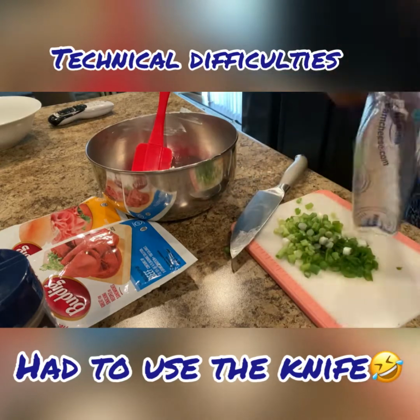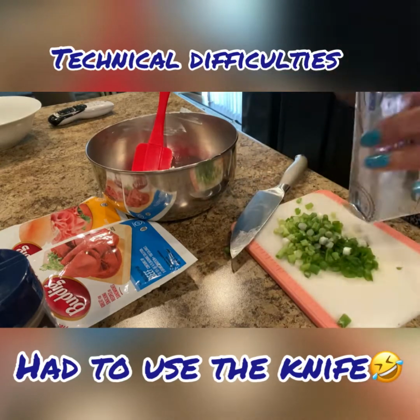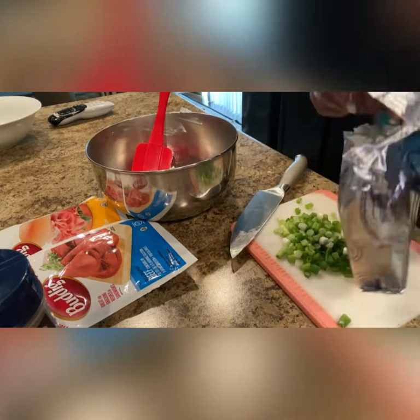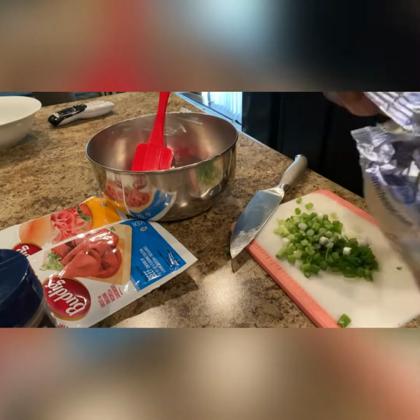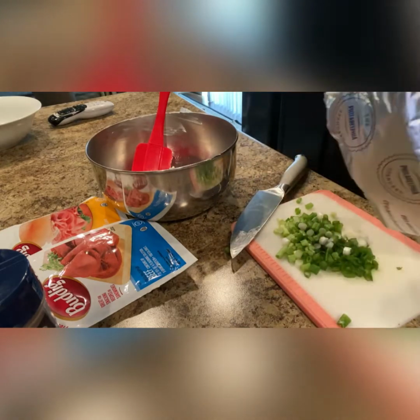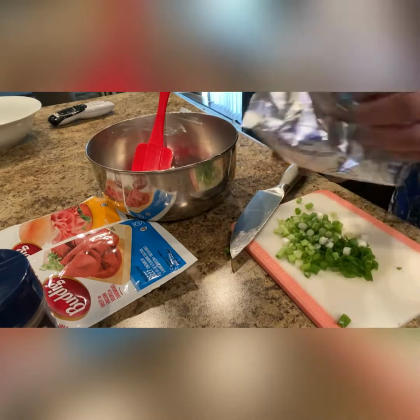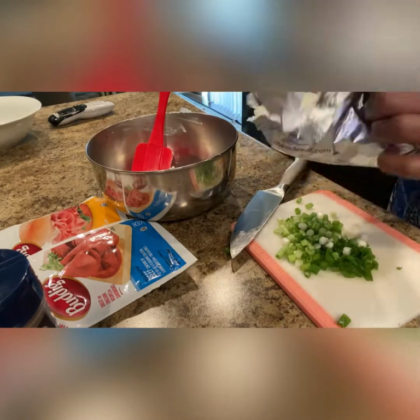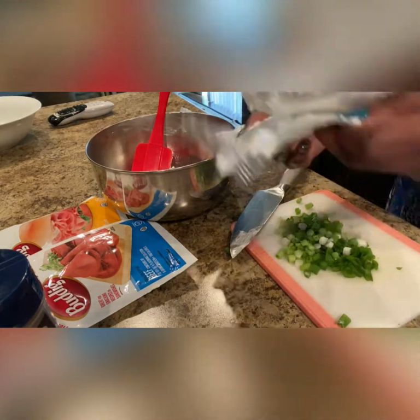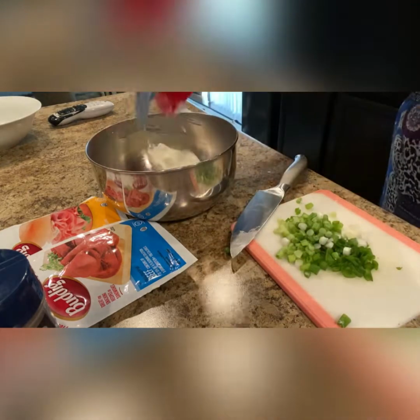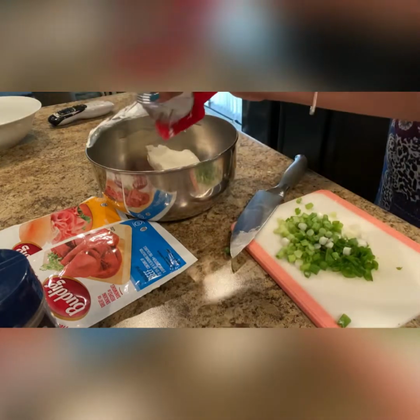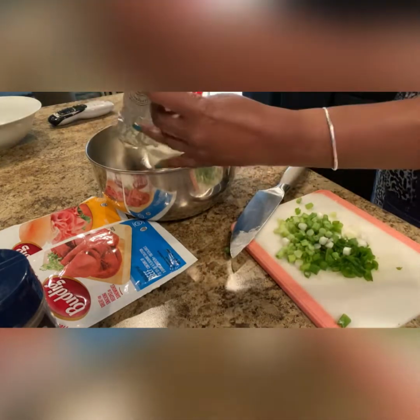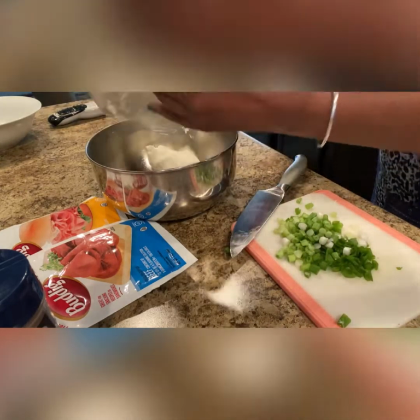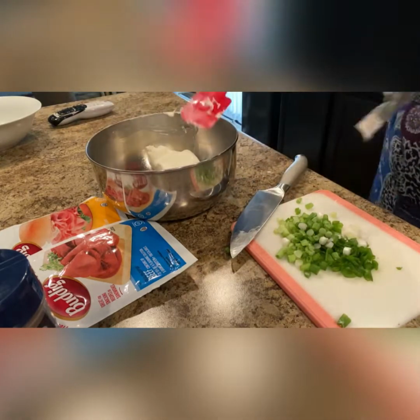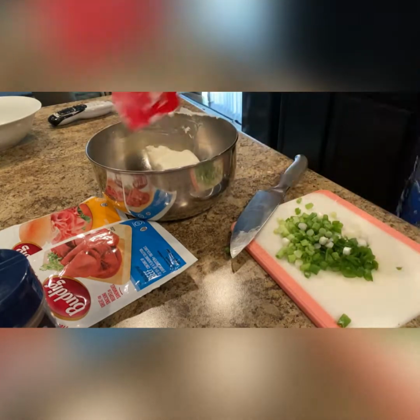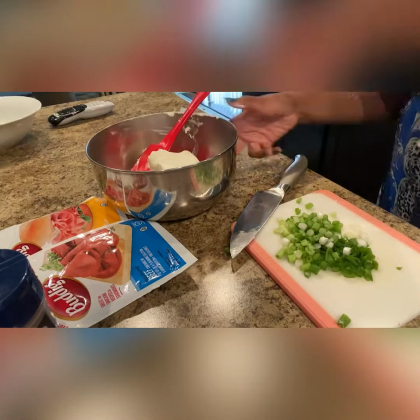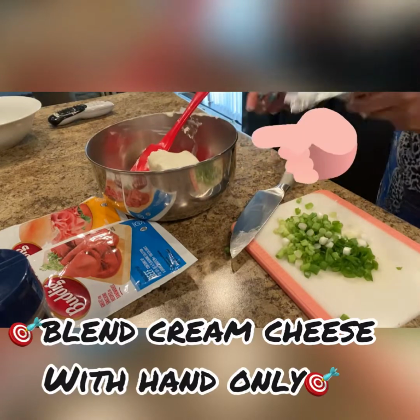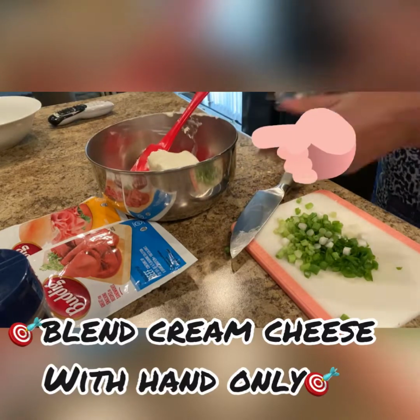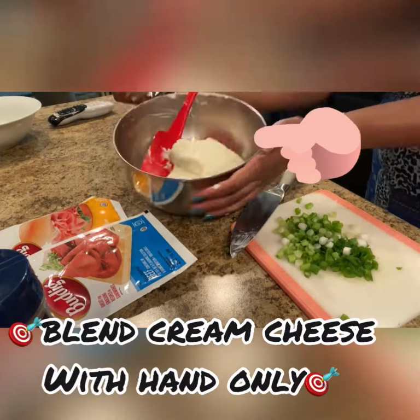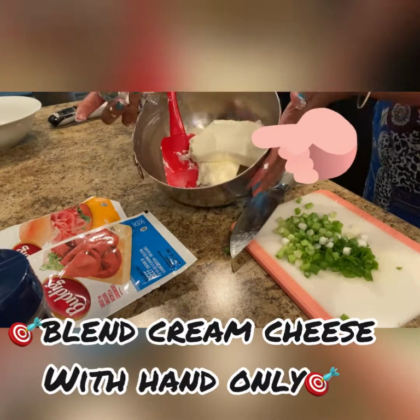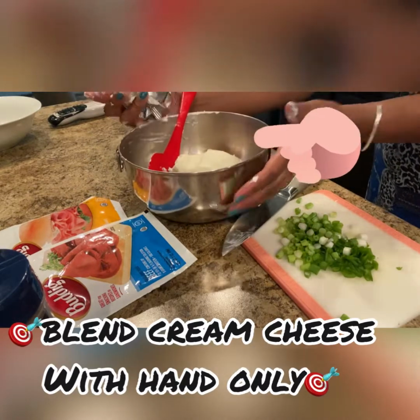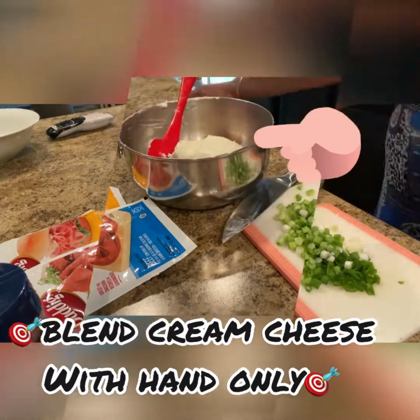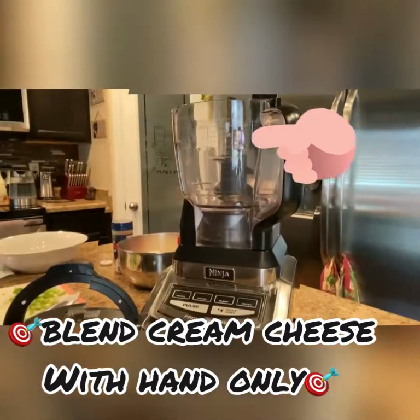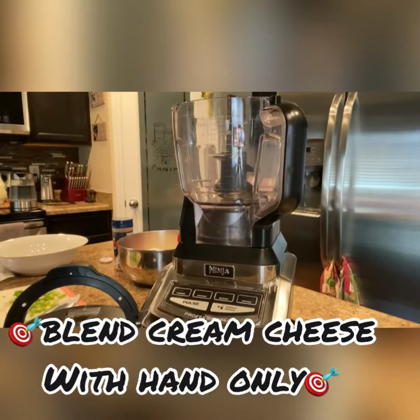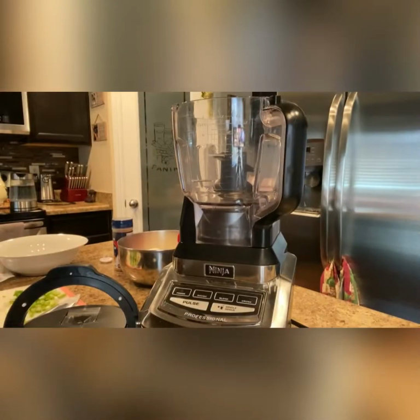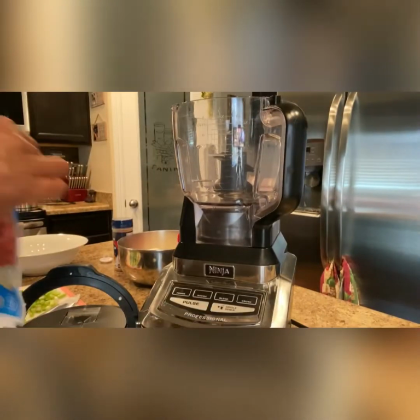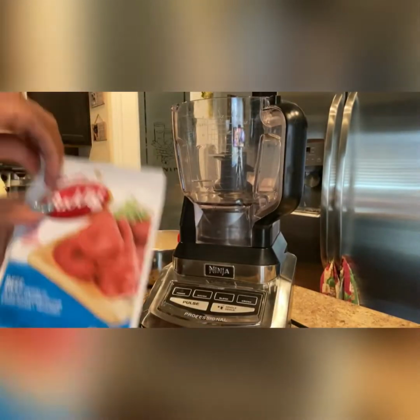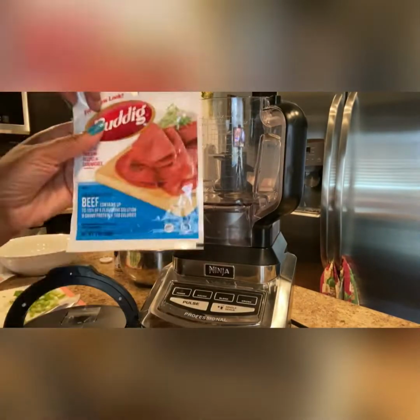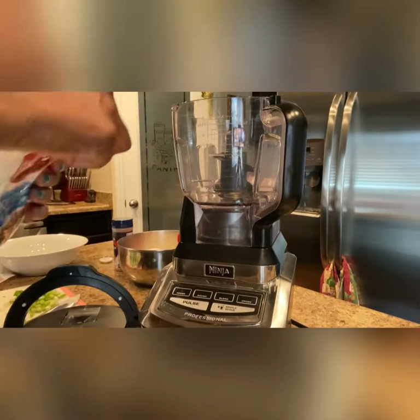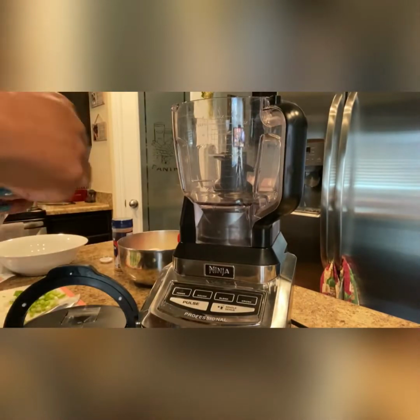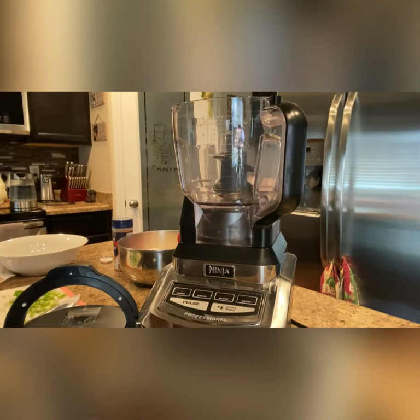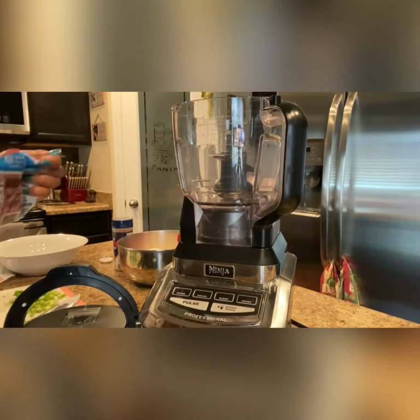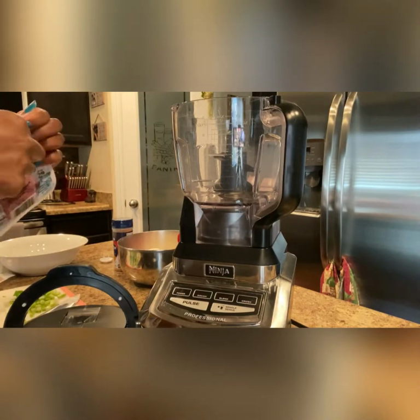I will now cream together the softened cream cheeses. I'm going to use my trusted spatula, but you can use whichever utensil you feel most comfortable with.